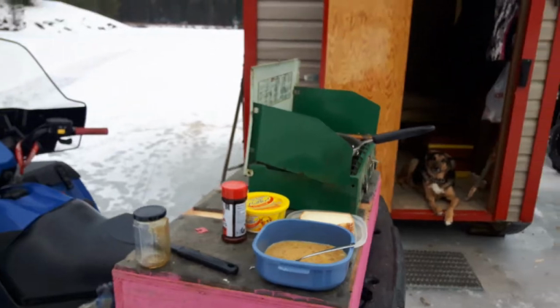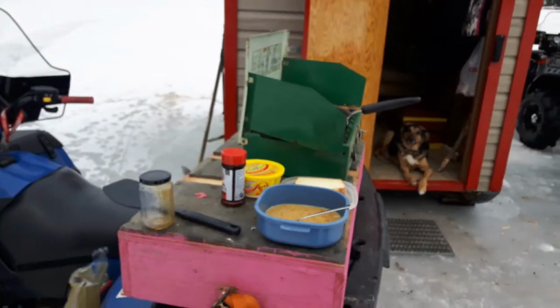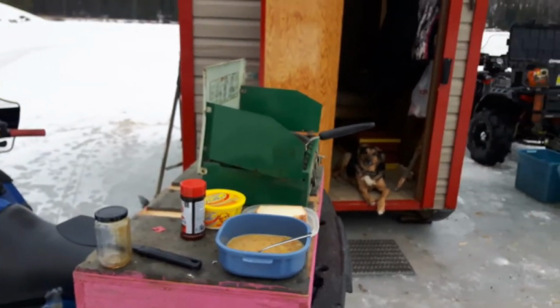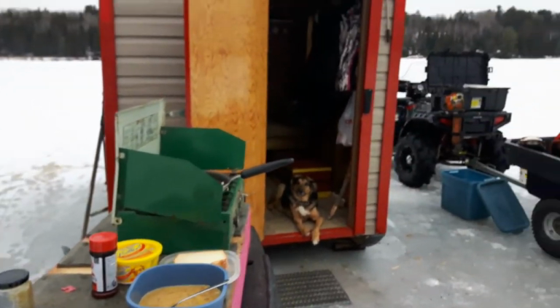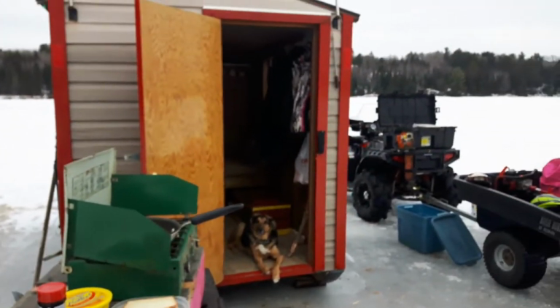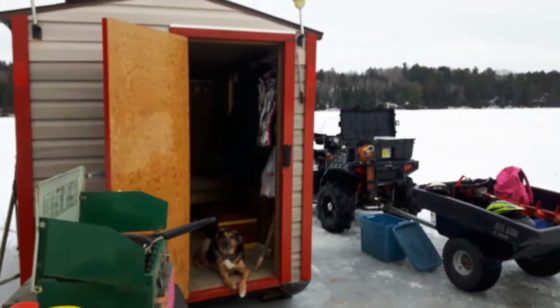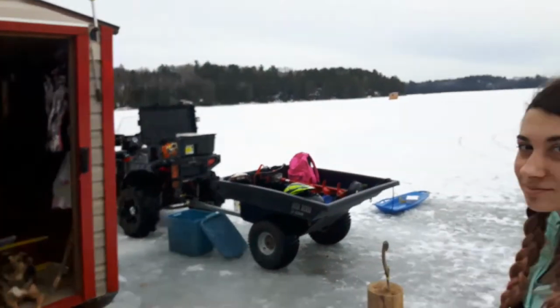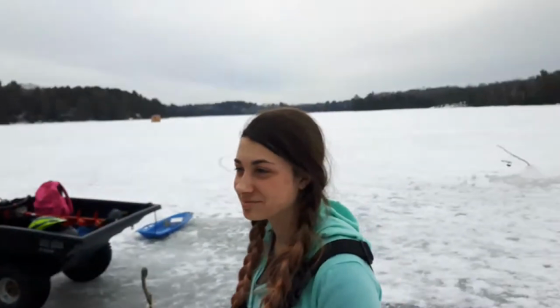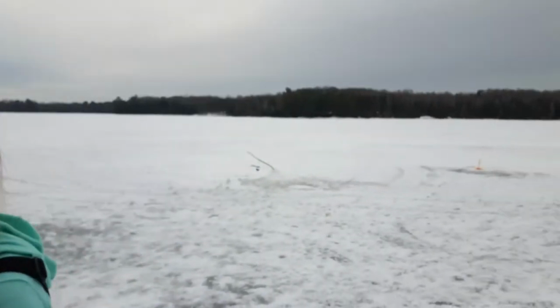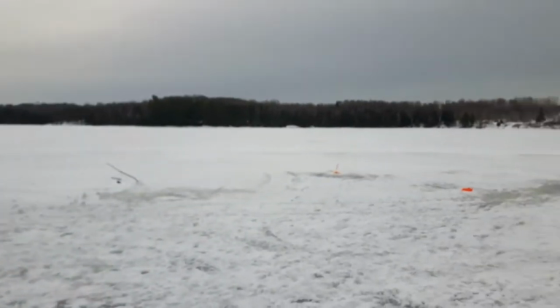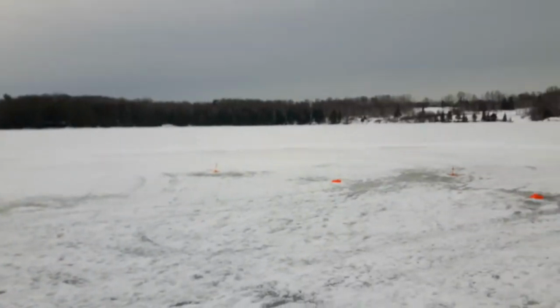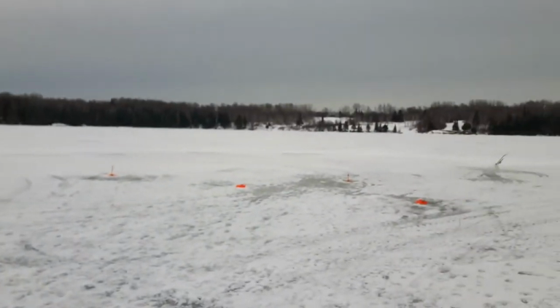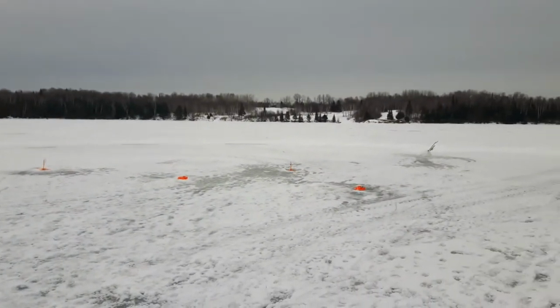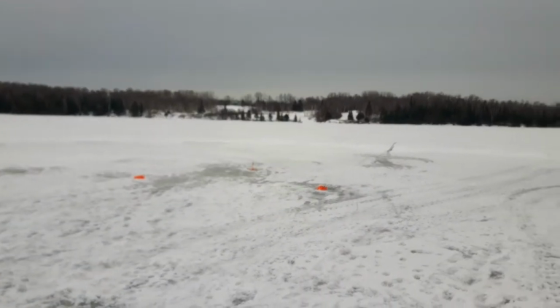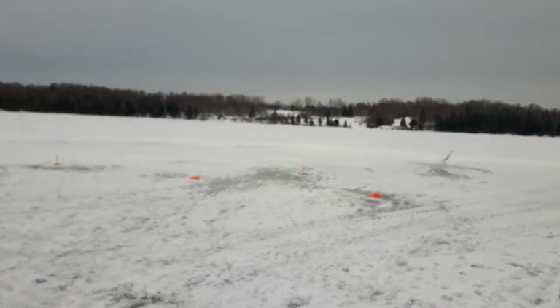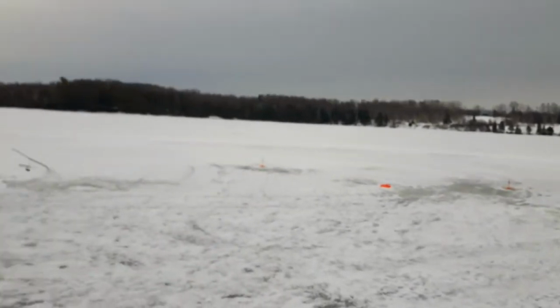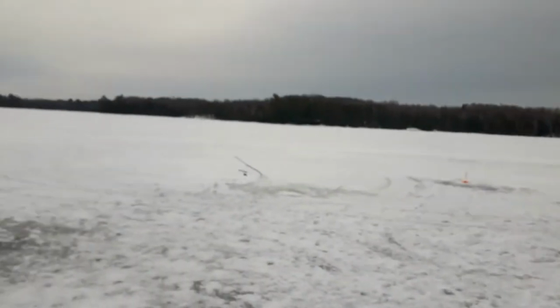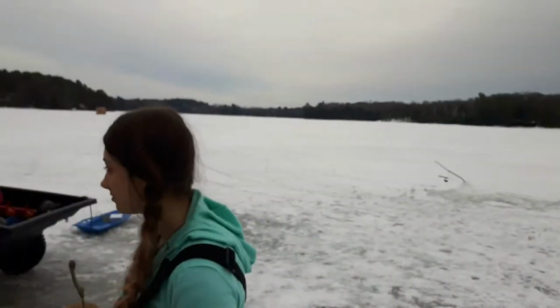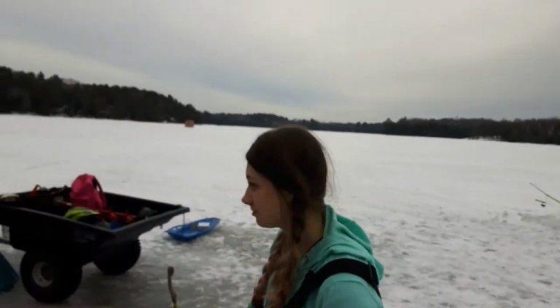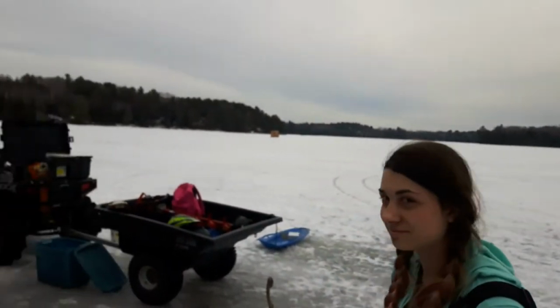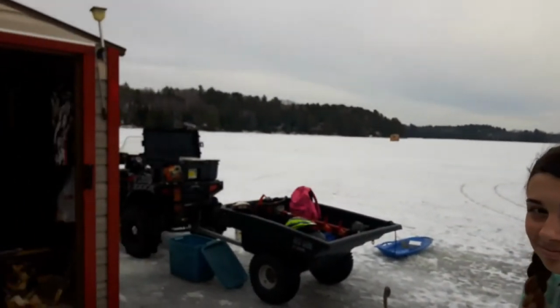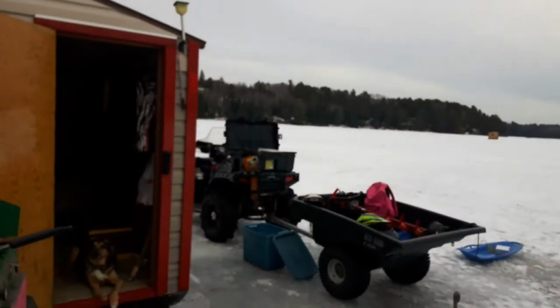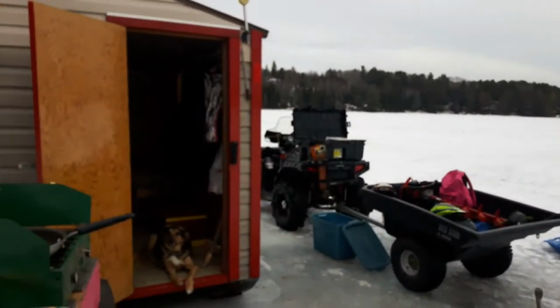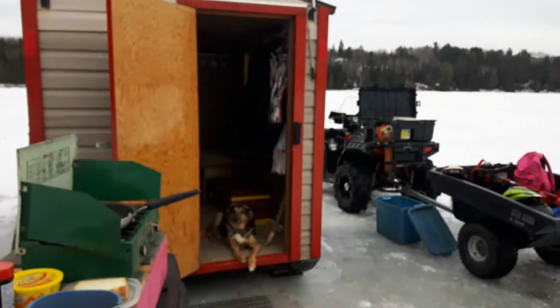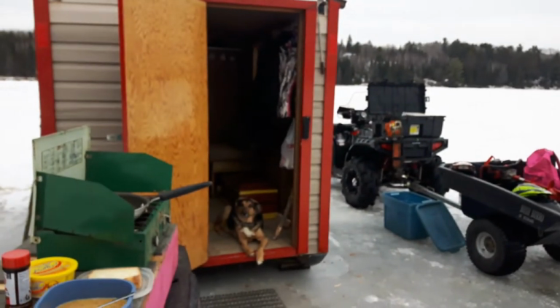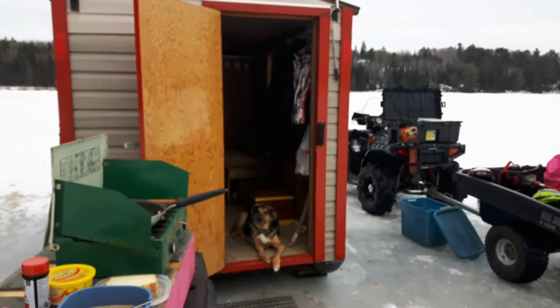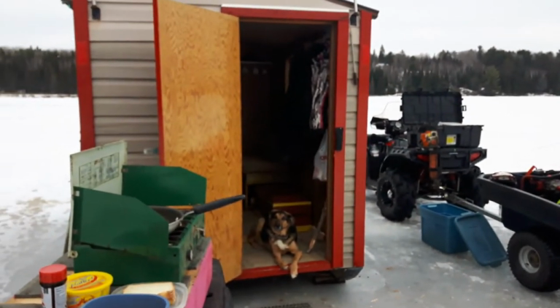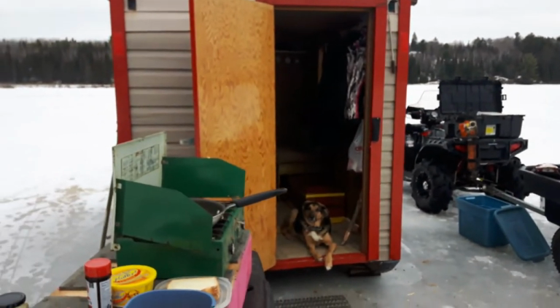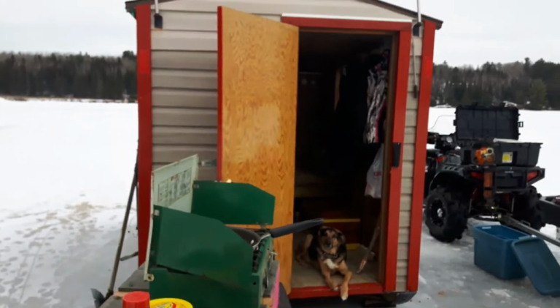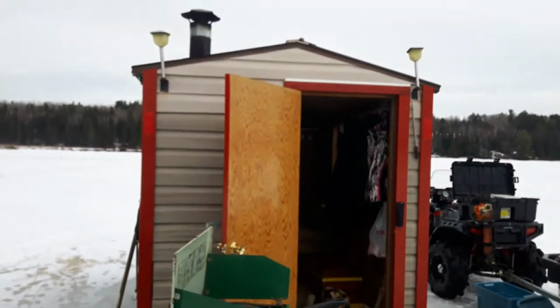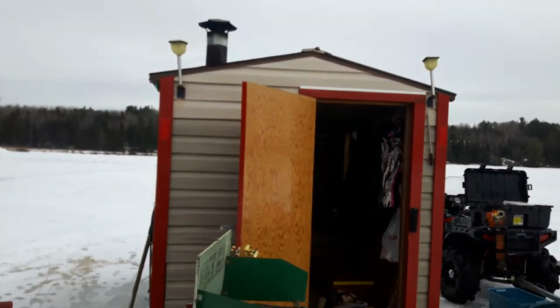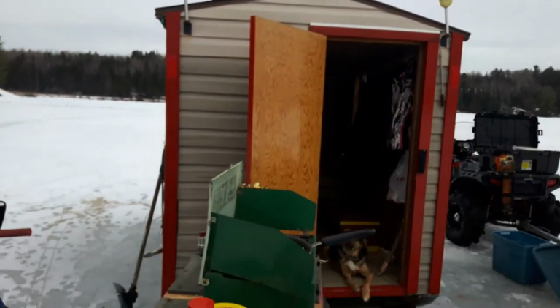Hey, today we're ice fishing at West Lake. Got a lot of lines out. Got my daughter with me, got my dog. Wifey's in the ice shack — that's our ice shack.